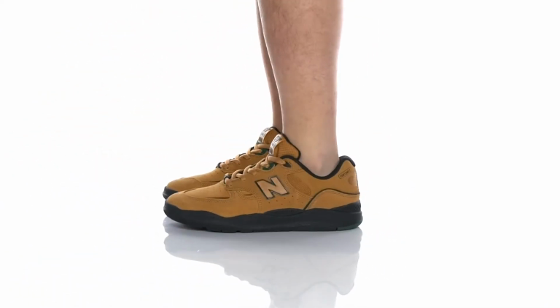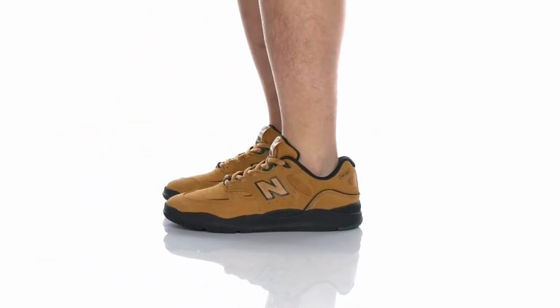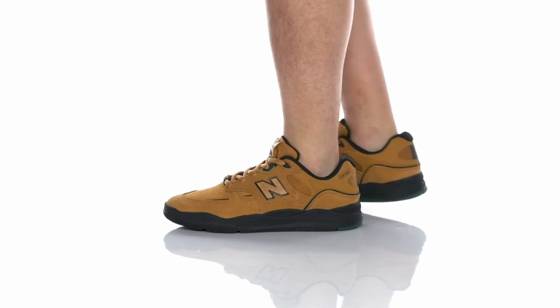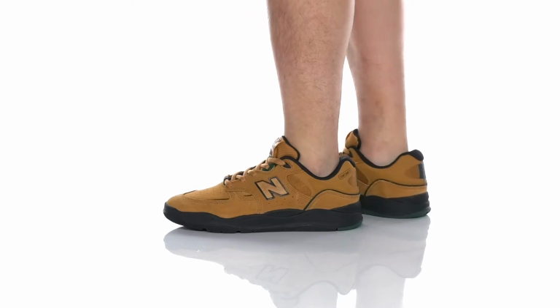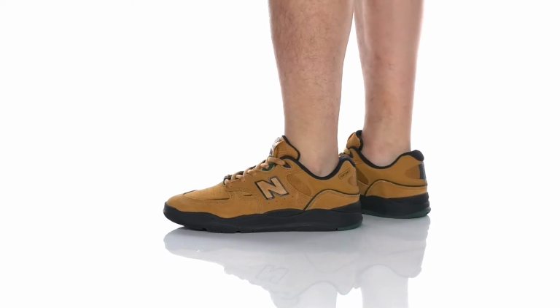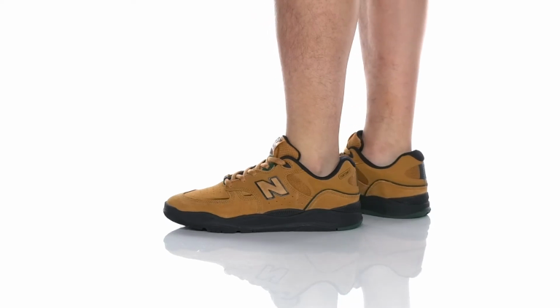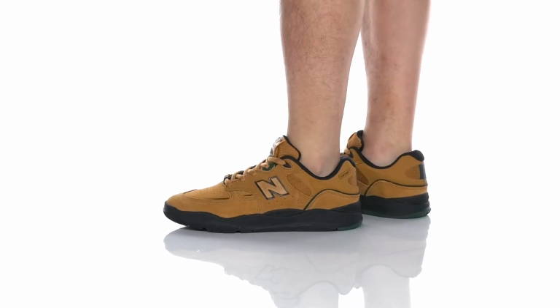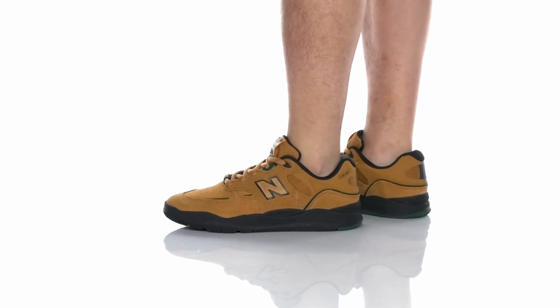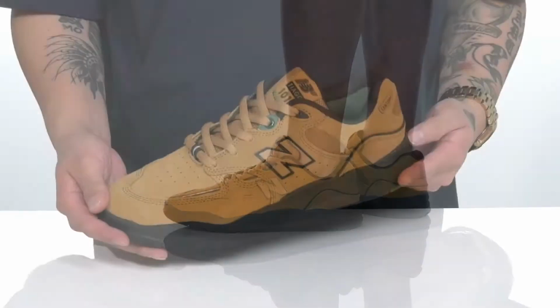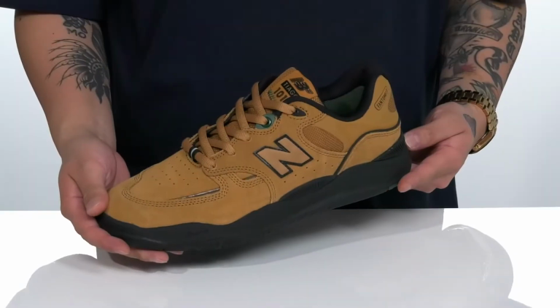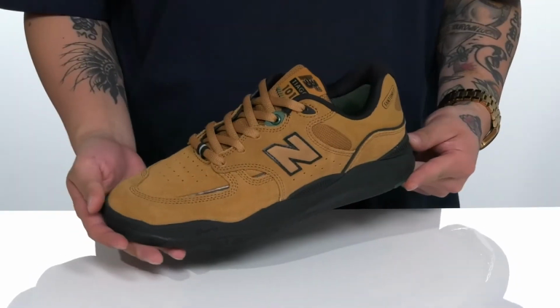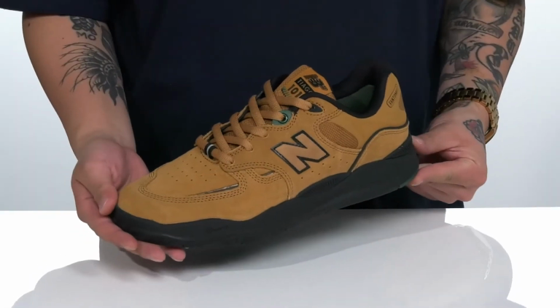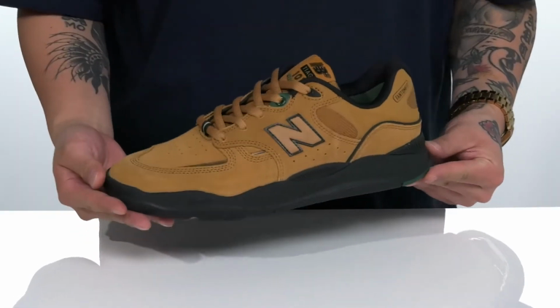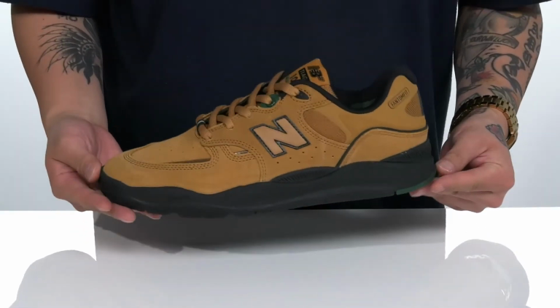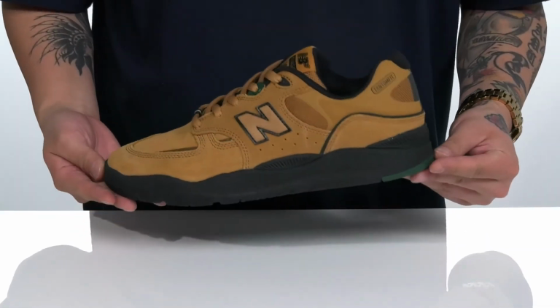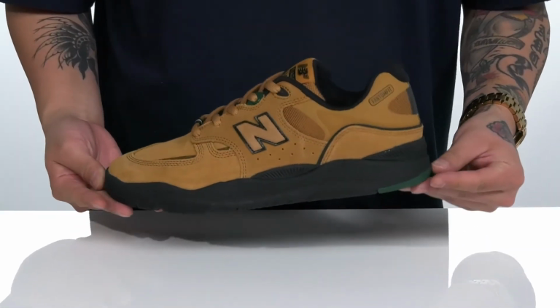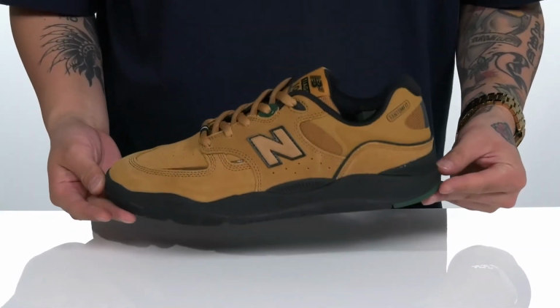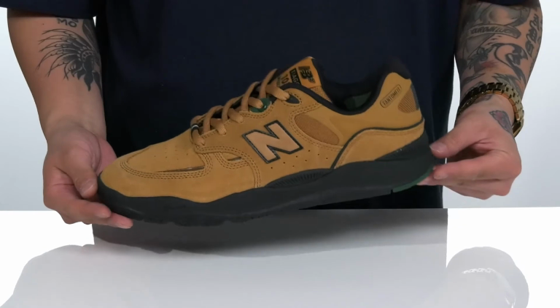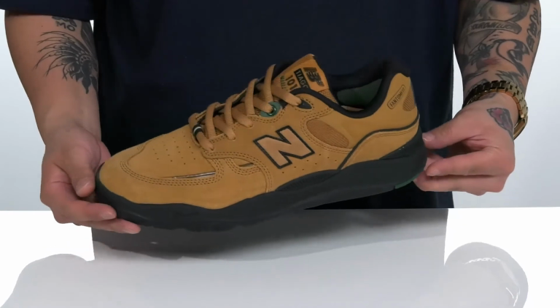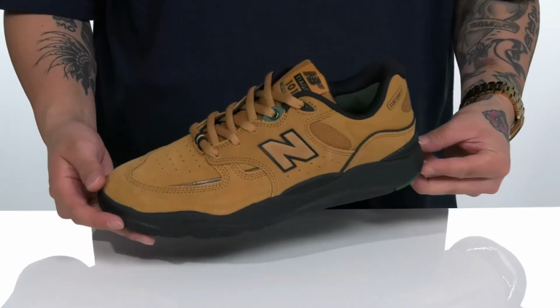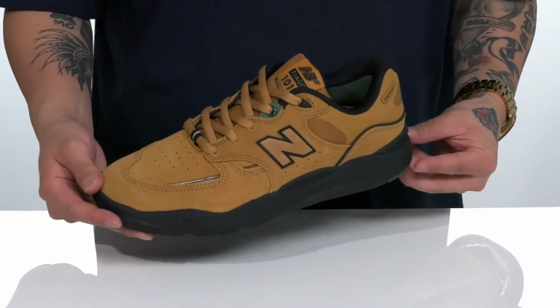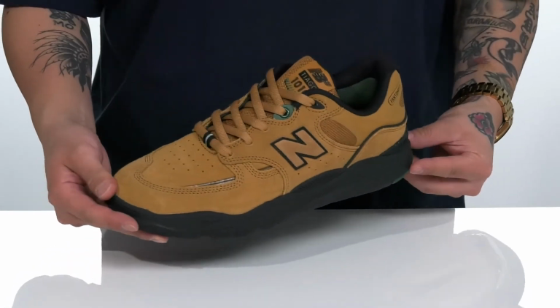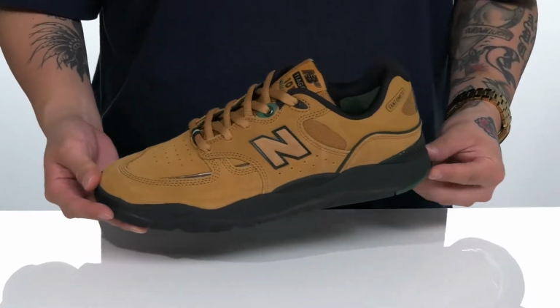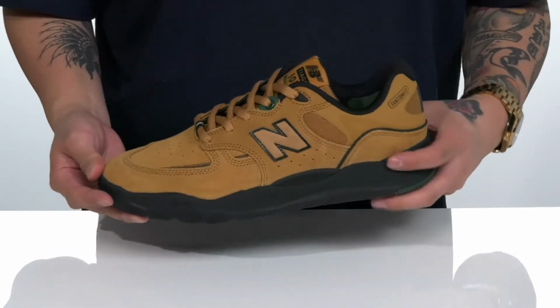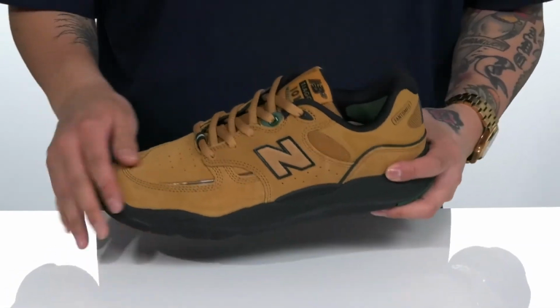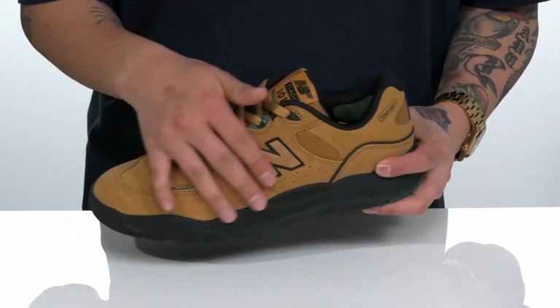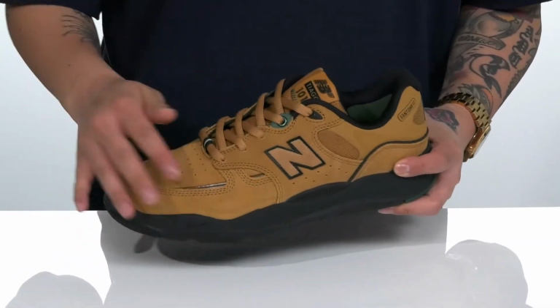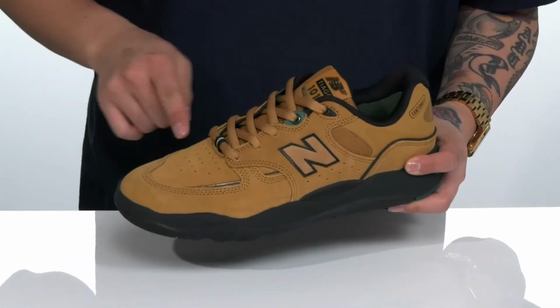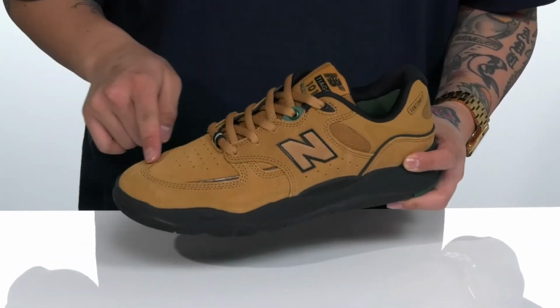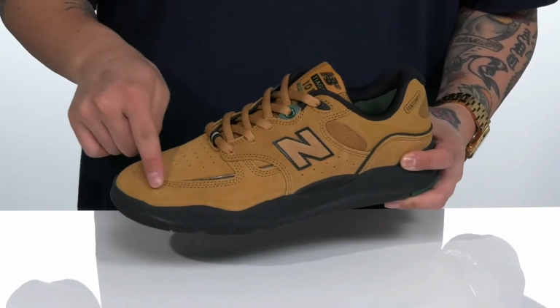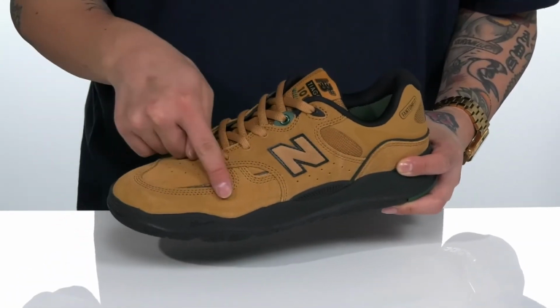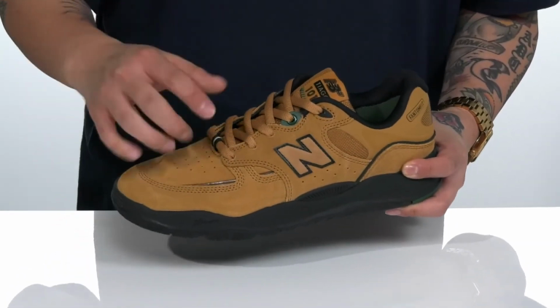The 1010 from New Balance Numeric is one of its most technical skate shoes, designed and tested by Brazilian pro skater Tiago Lemos. This version is a suede version.